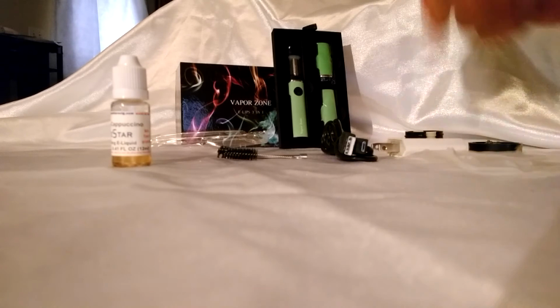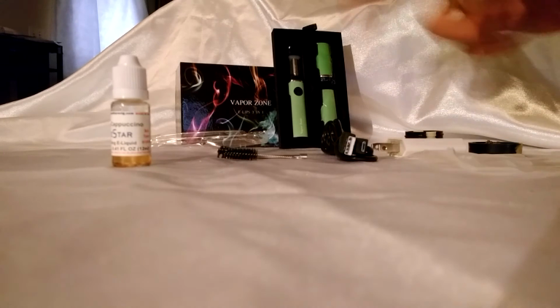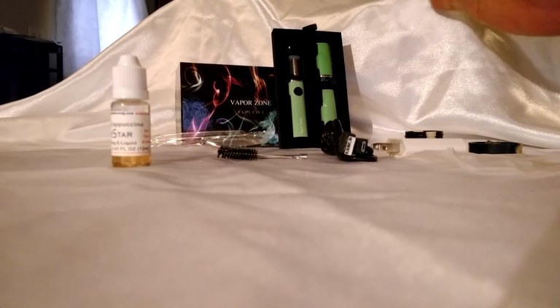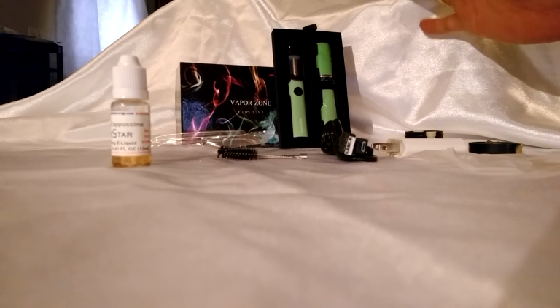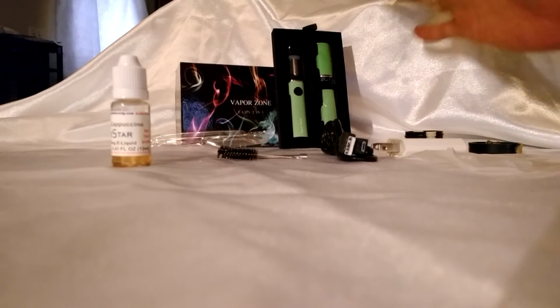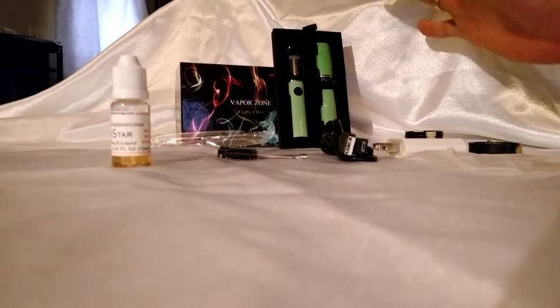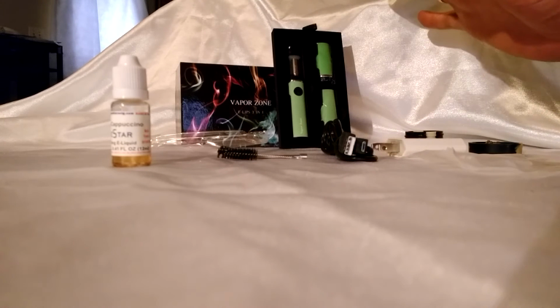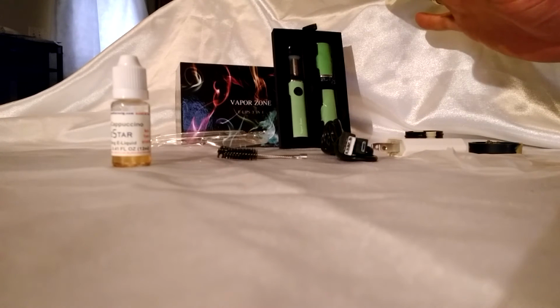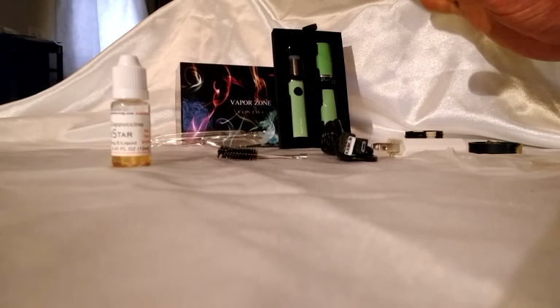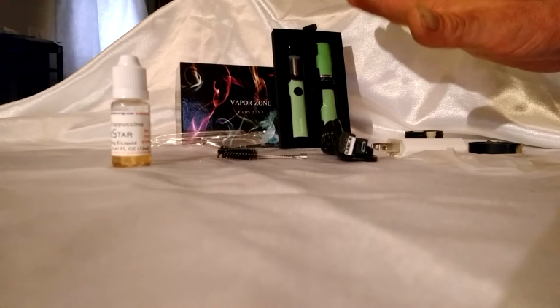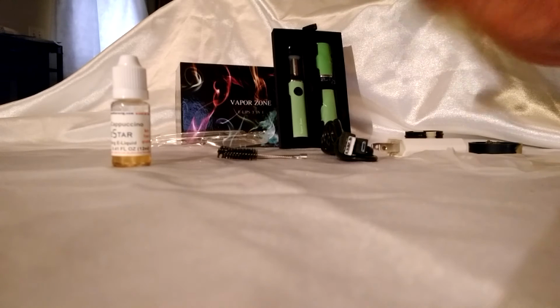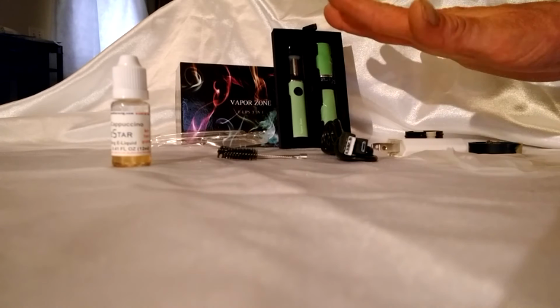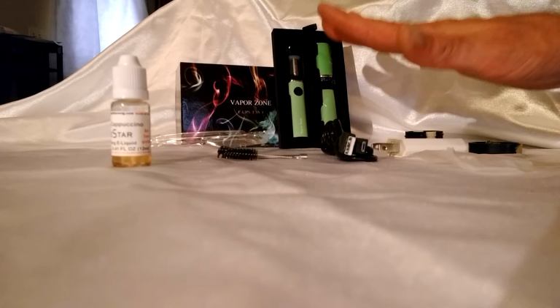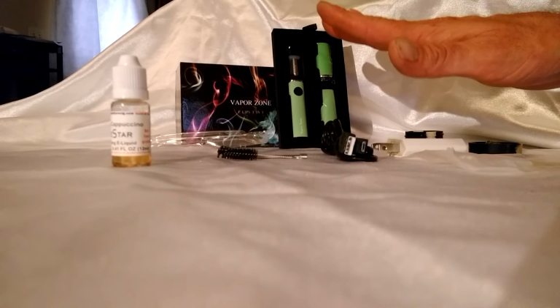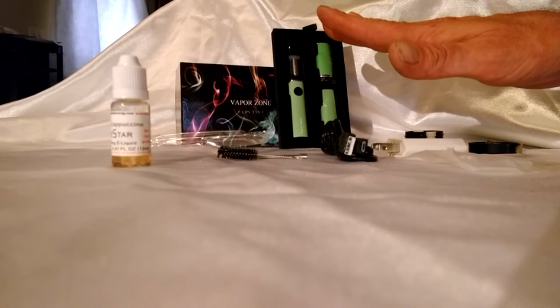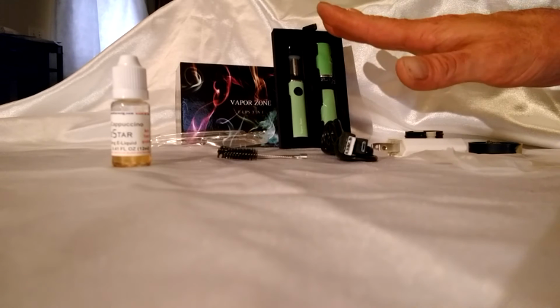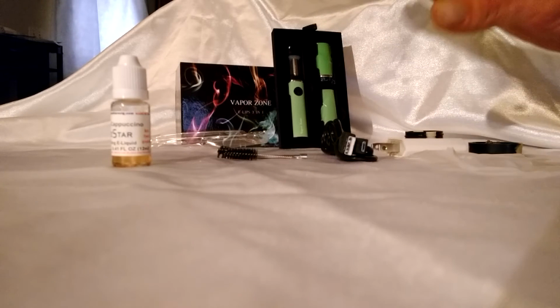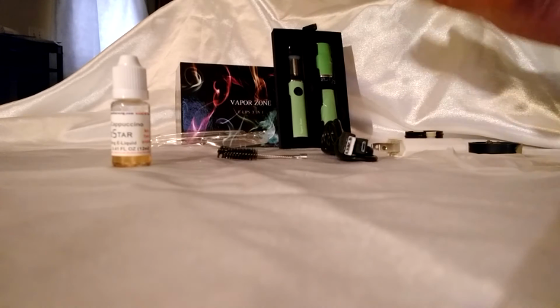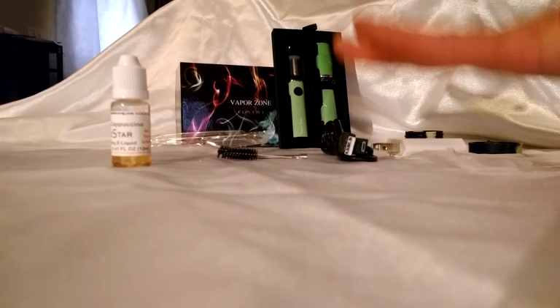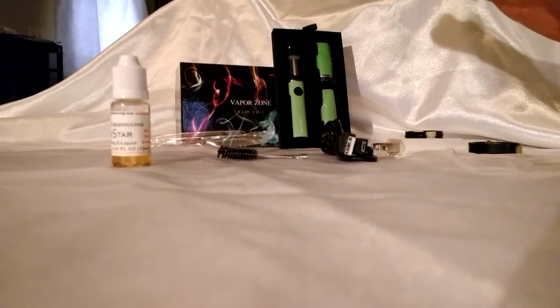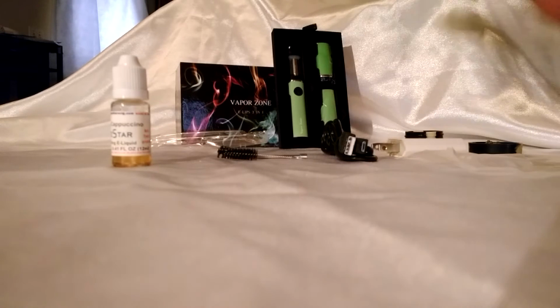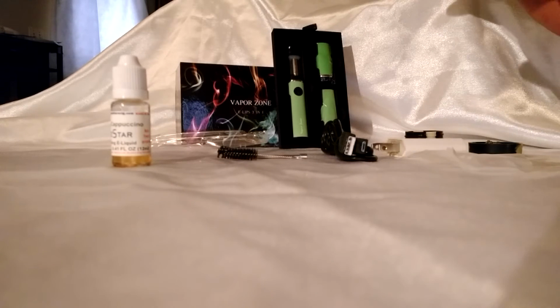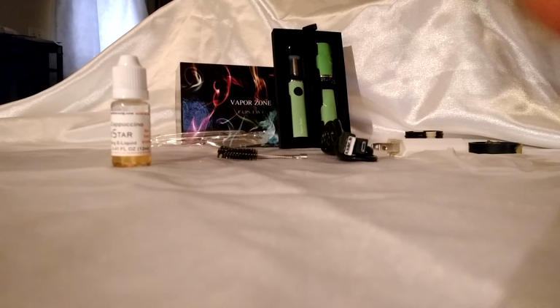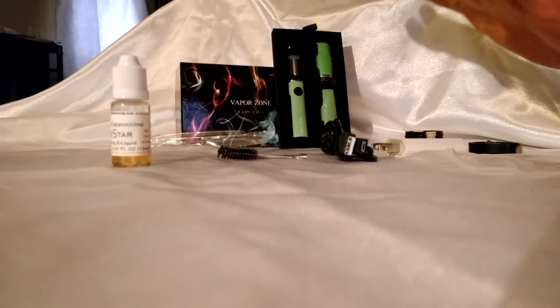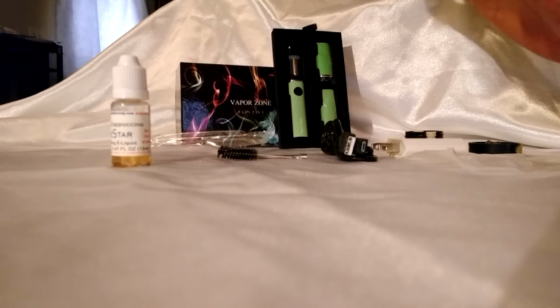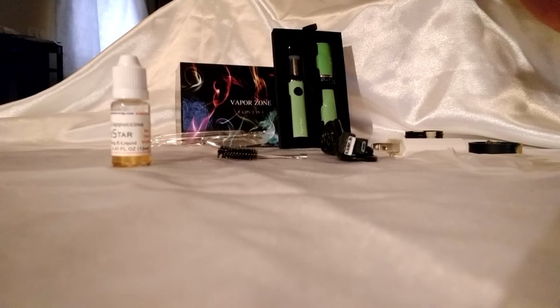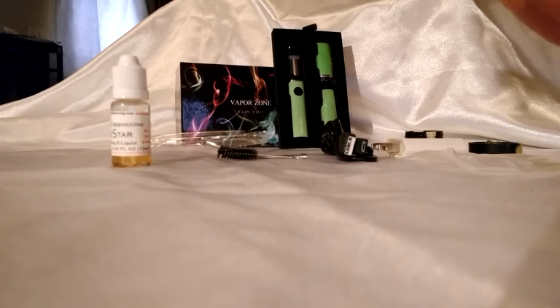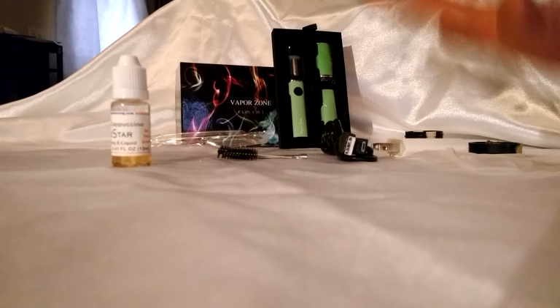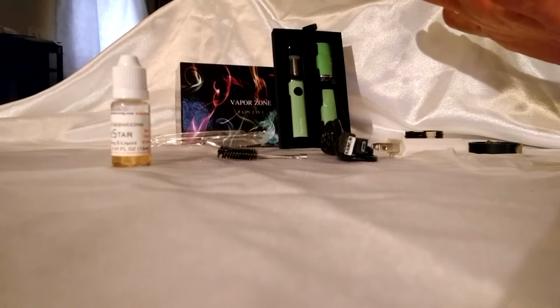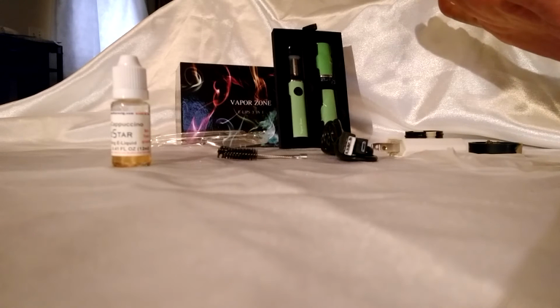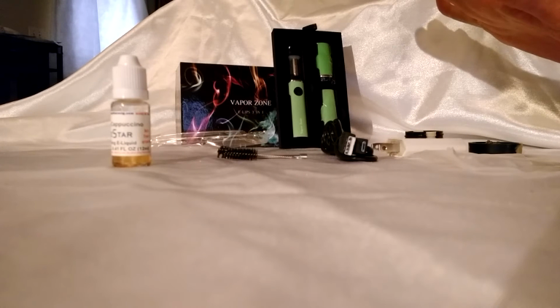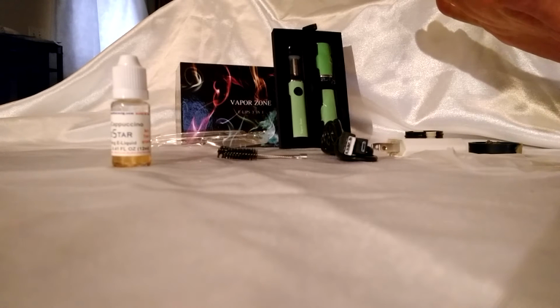Everything comes new. Everything comes tested and verified as functional before it ever ships out. One hundred sets sell in one day, one hundred sets get tested in one day.